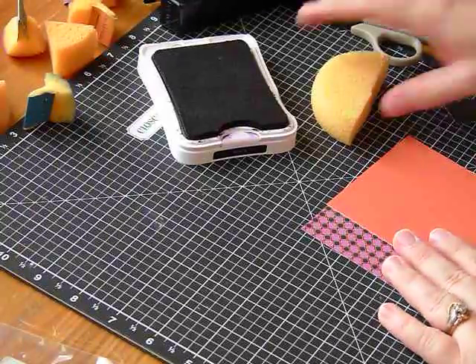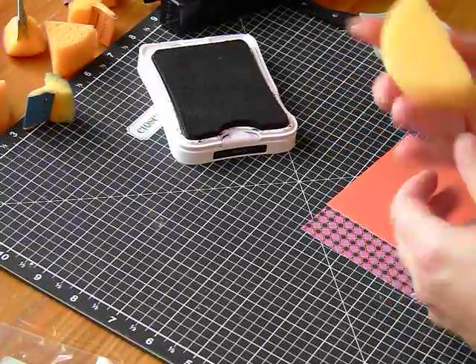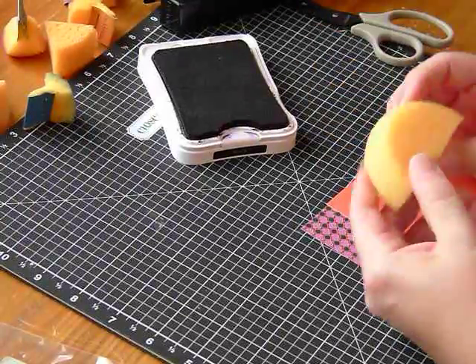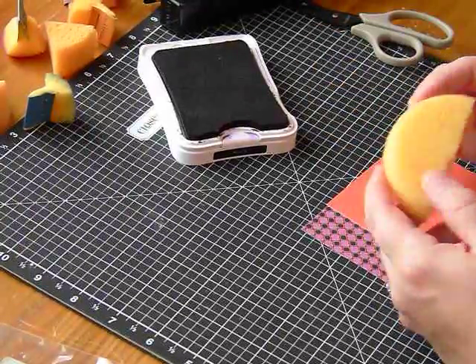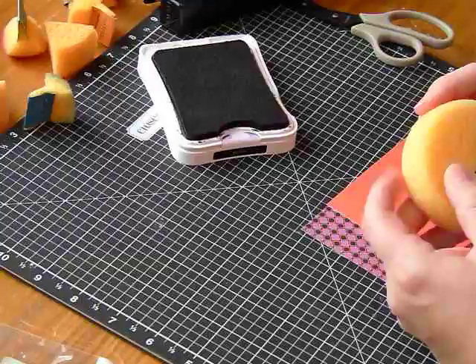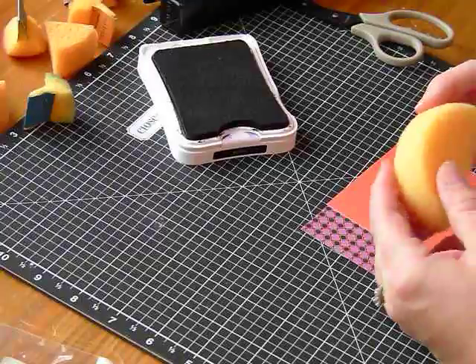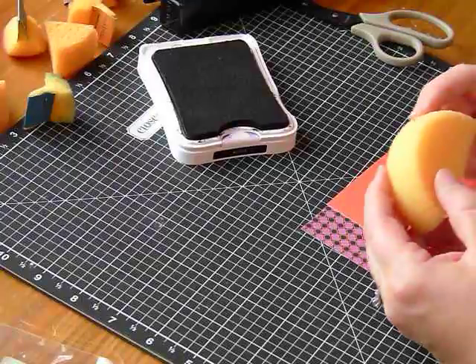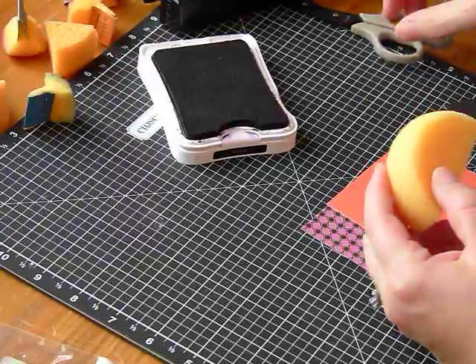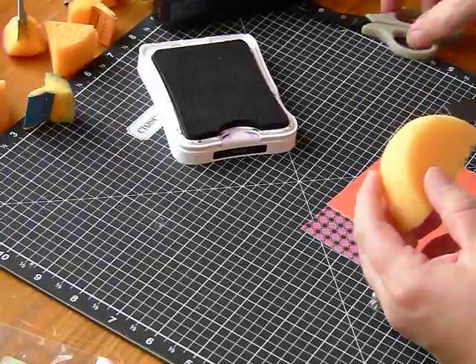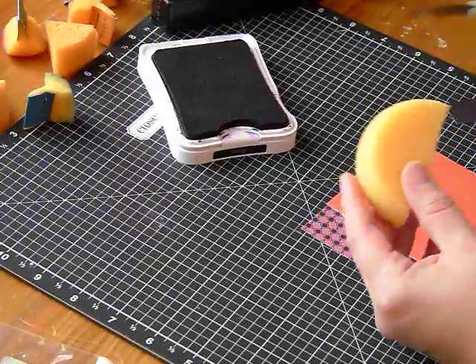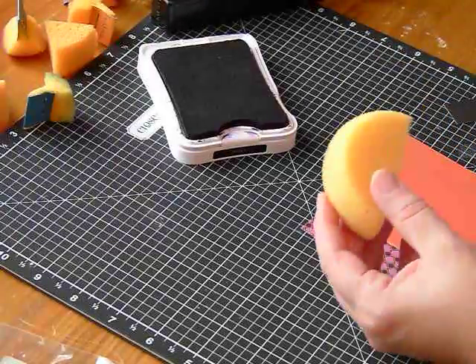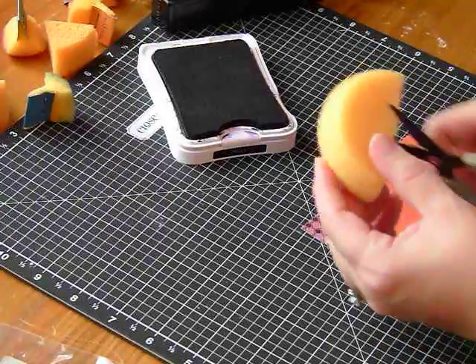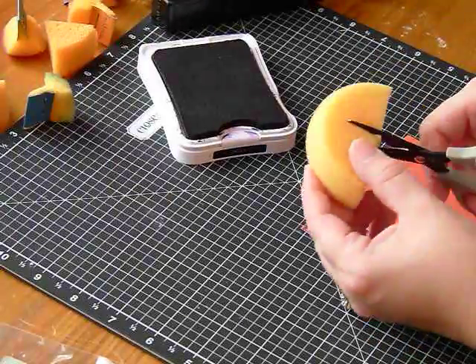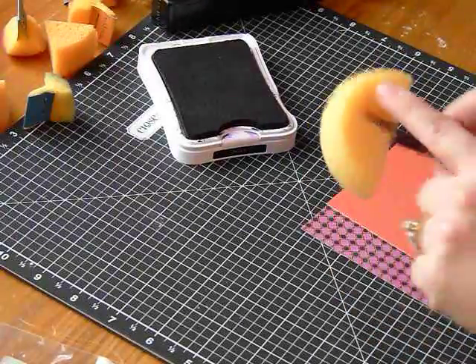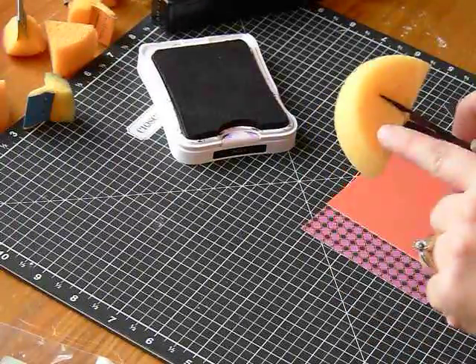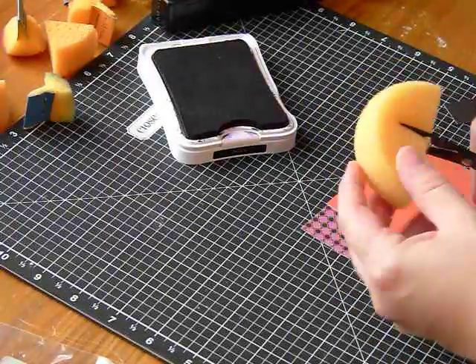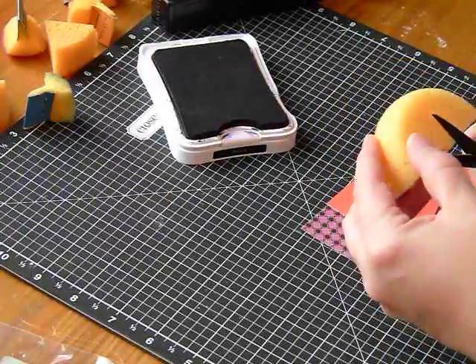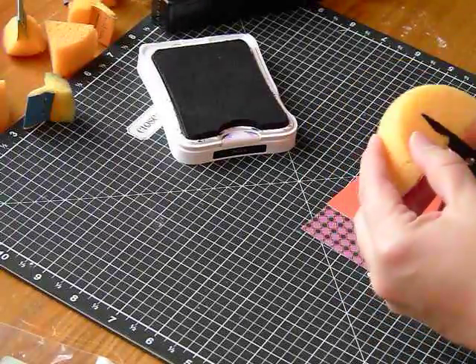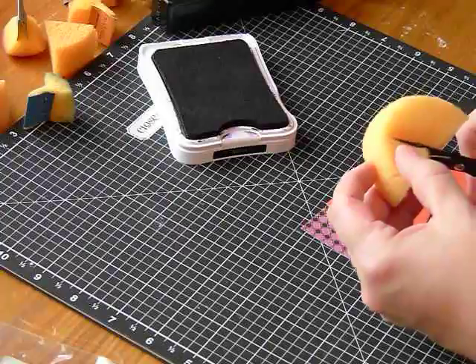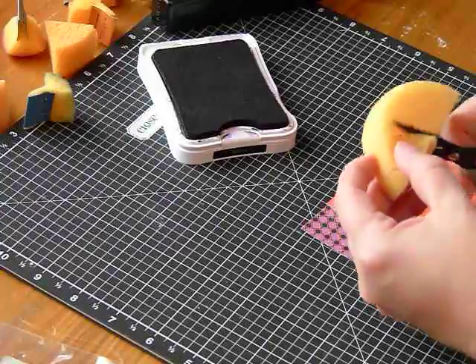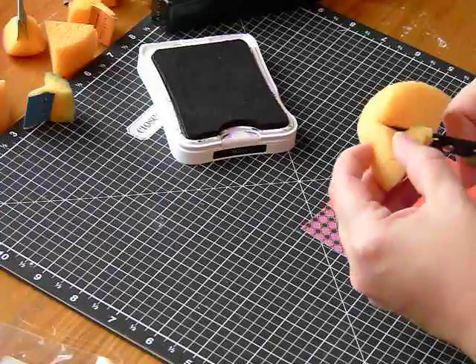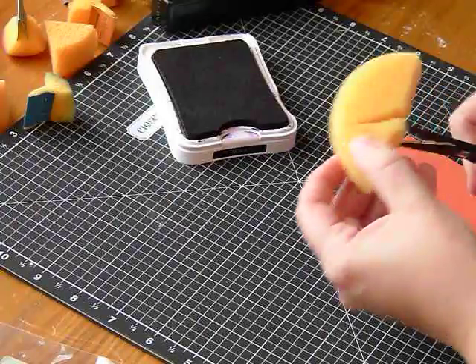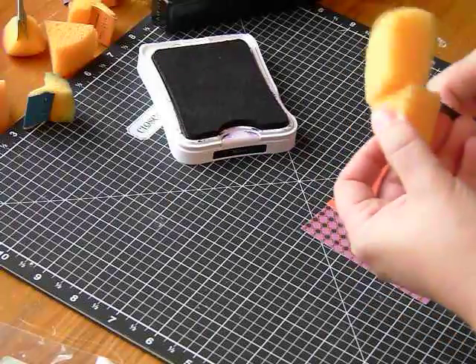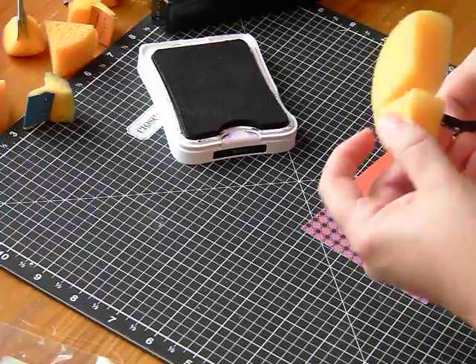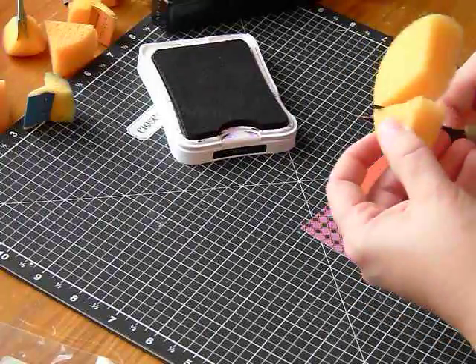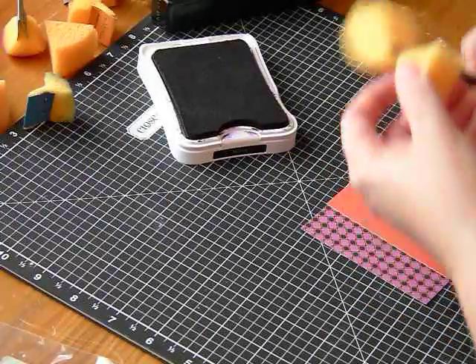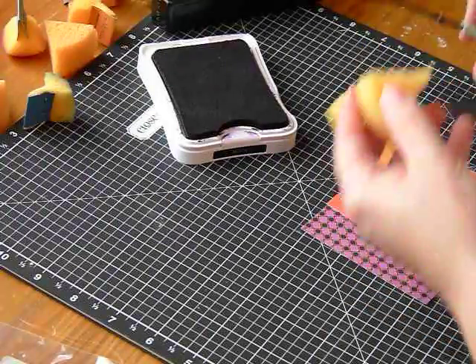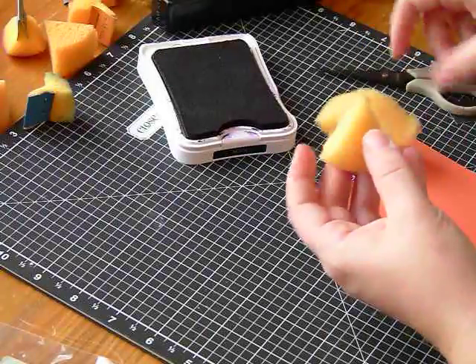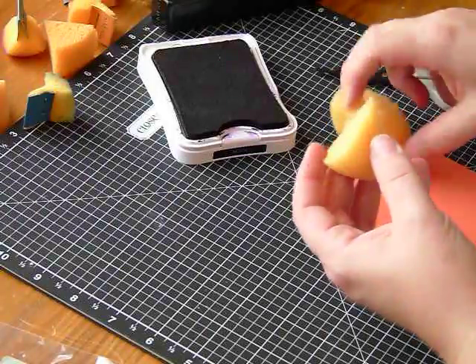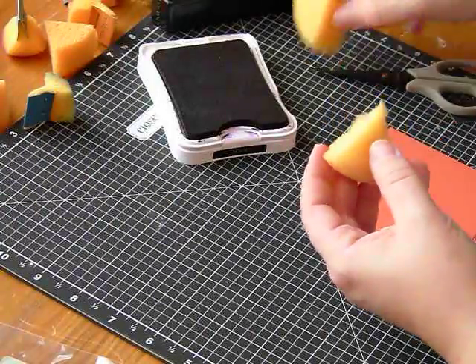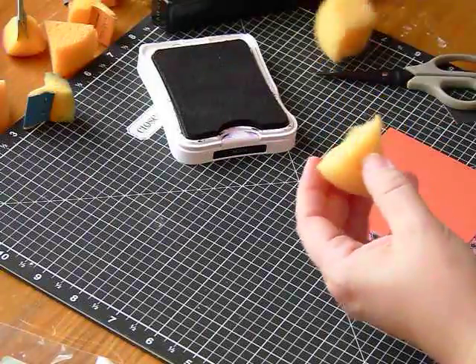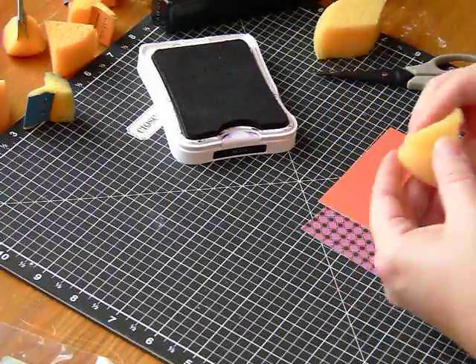If you have a whole sponge or a half a sponge, I recommend cutting it down to a quarter or a third. I like to use a third because it's not much smaller and you get two more pieces from the whole.